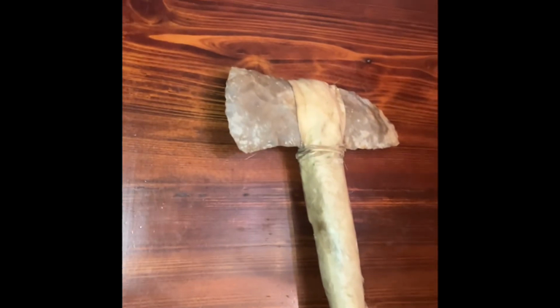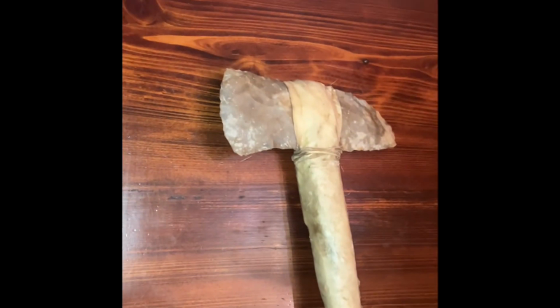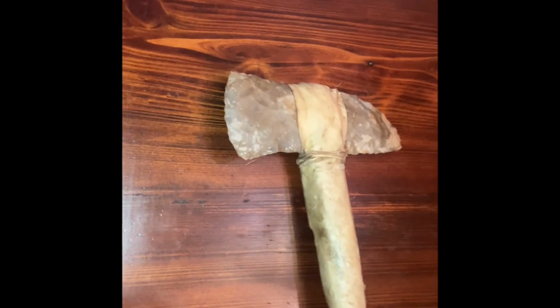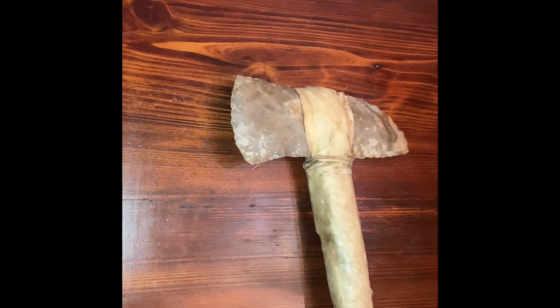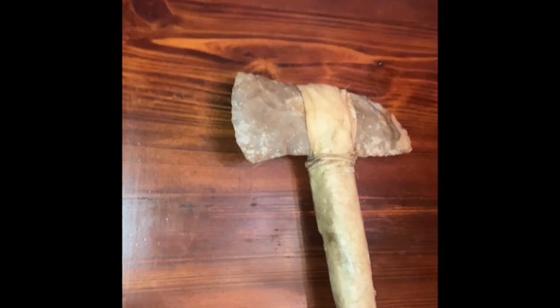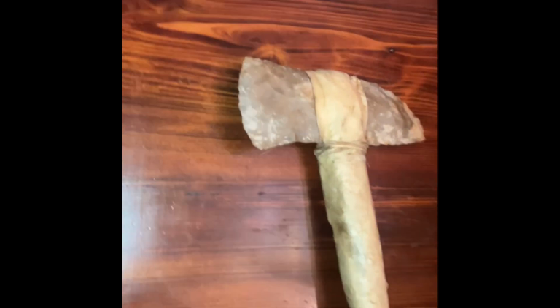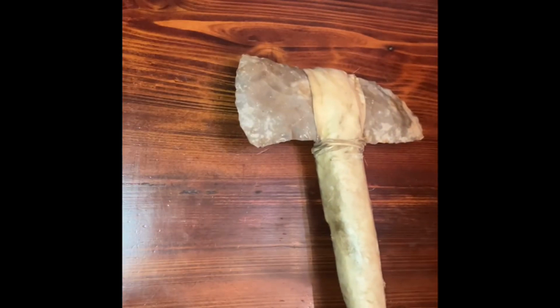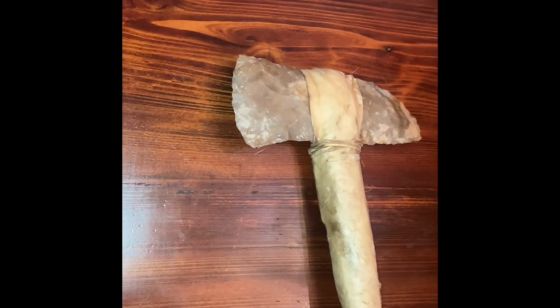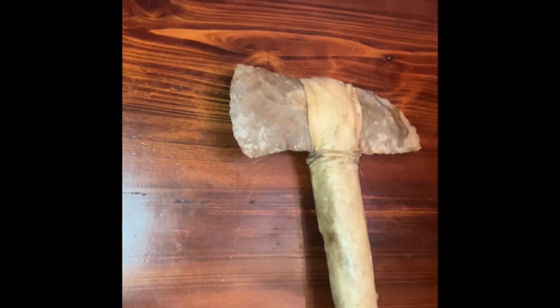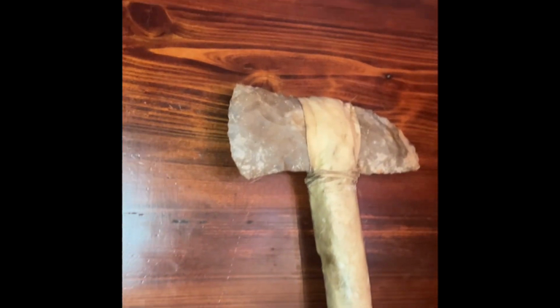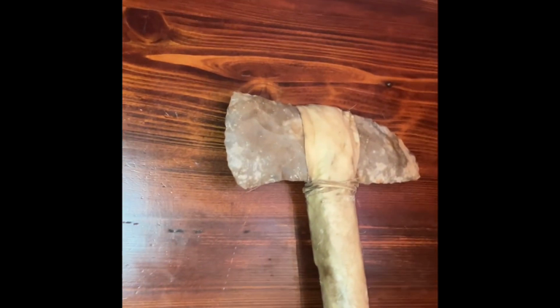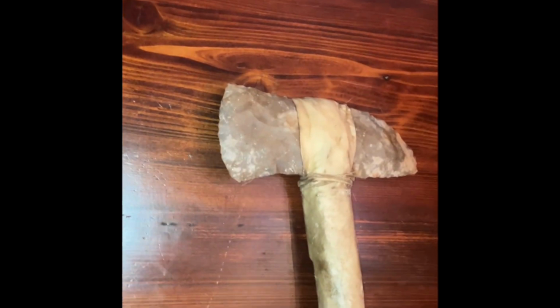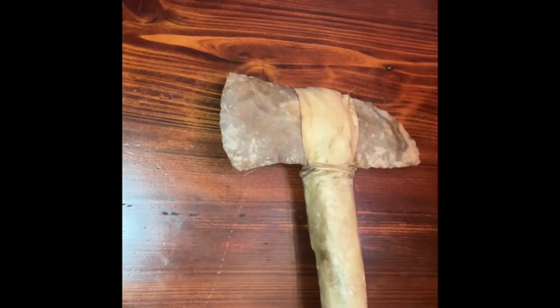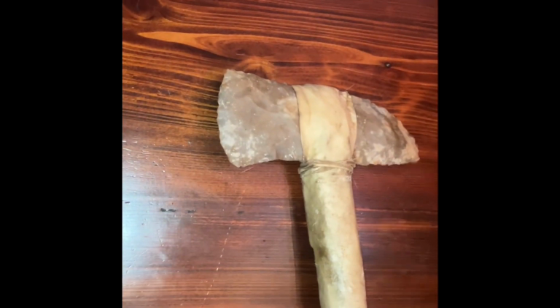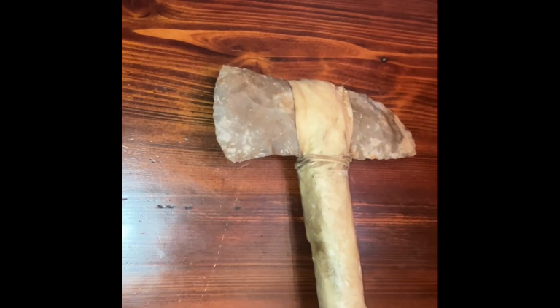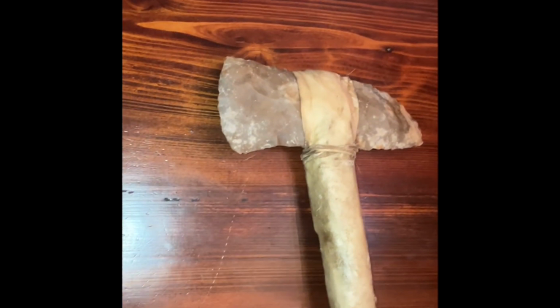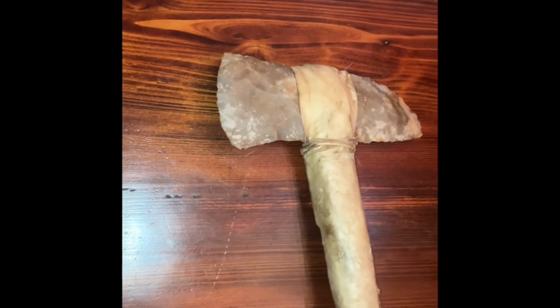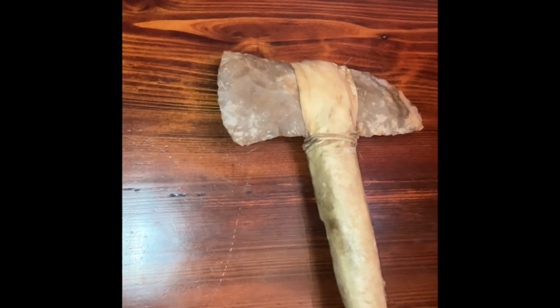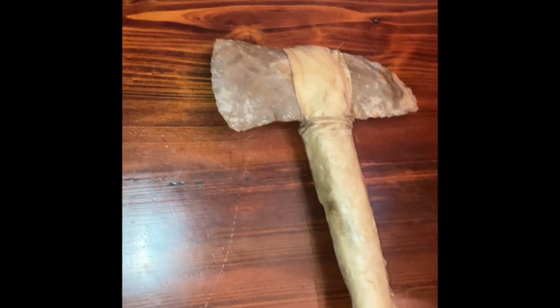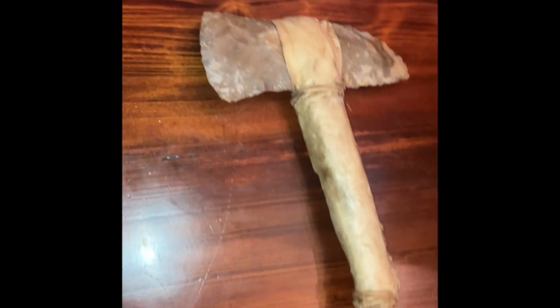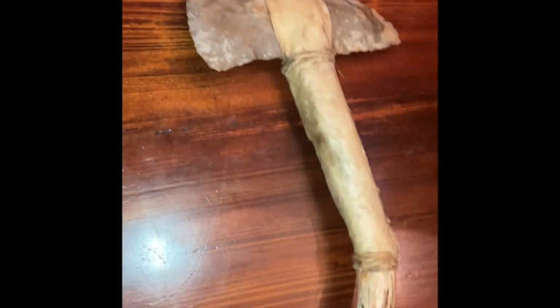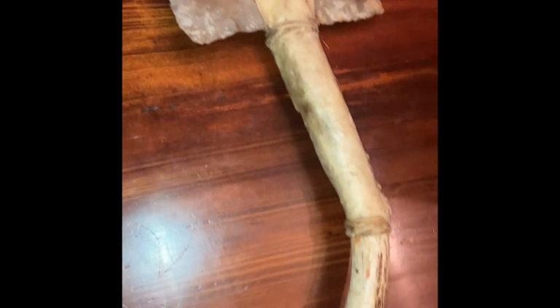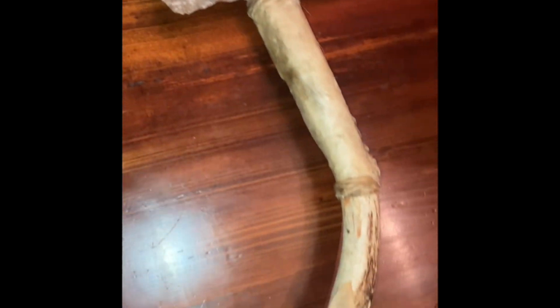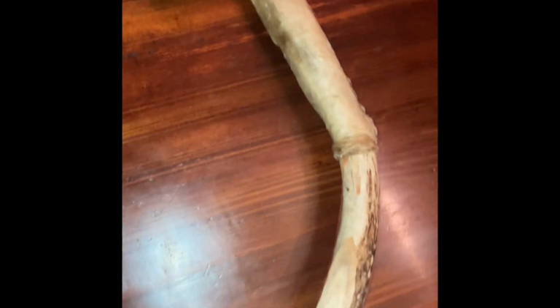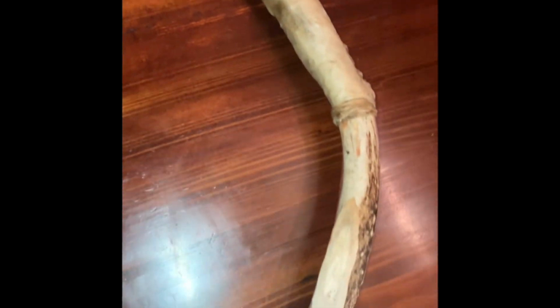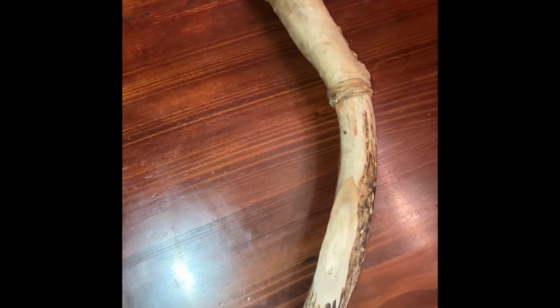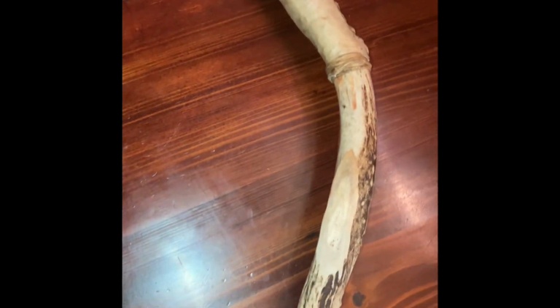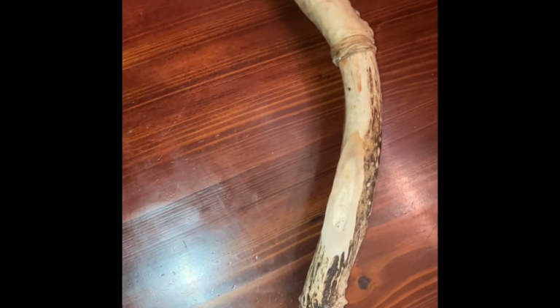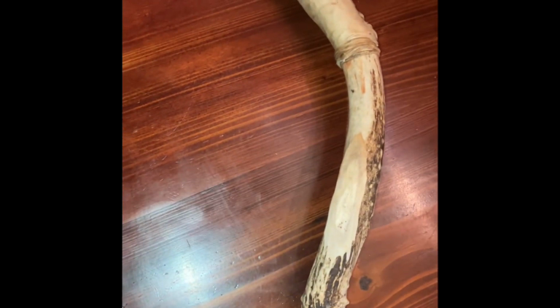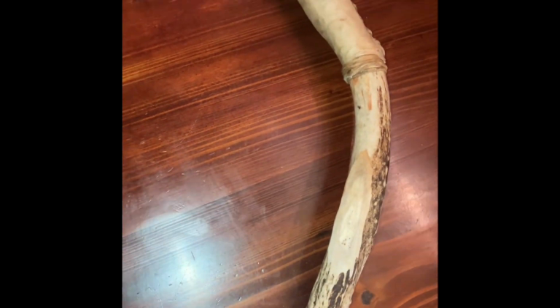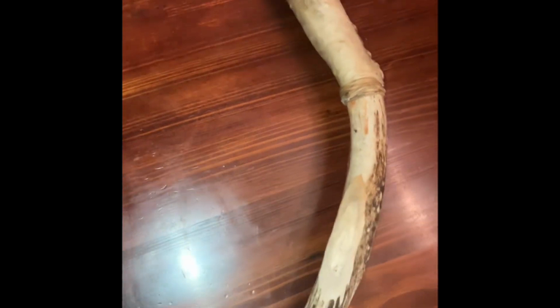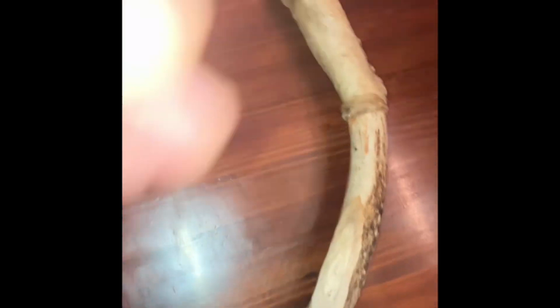Here's the tommy hawks. I make the heads out of Georgia flint, or whatever type of rock I have. There's dirt in the handle at the end of it.